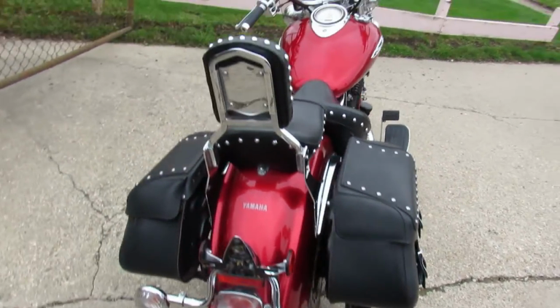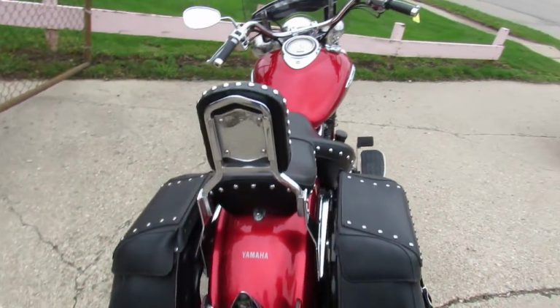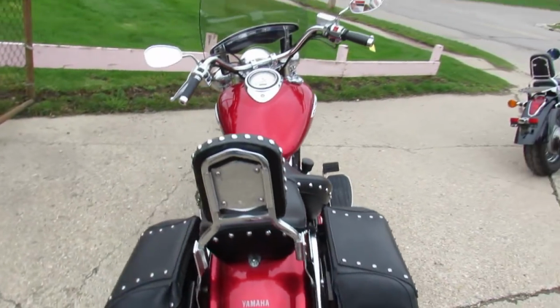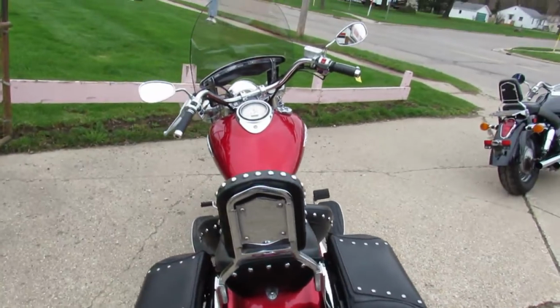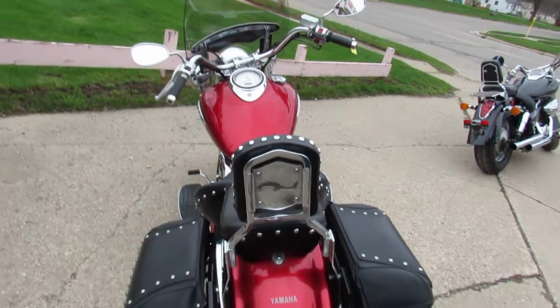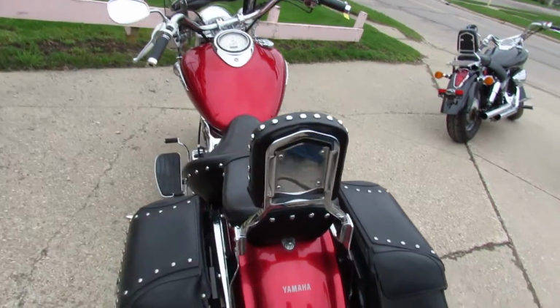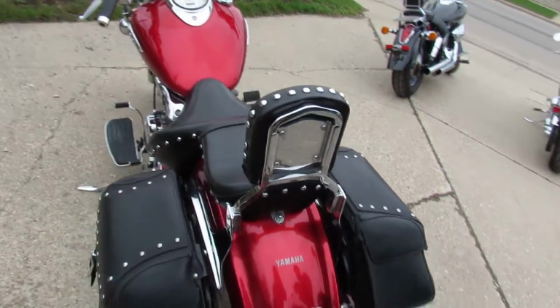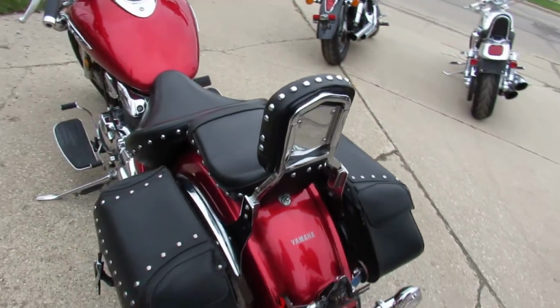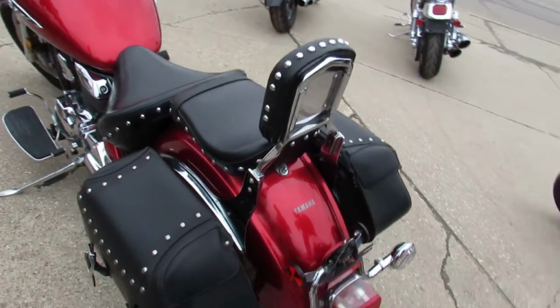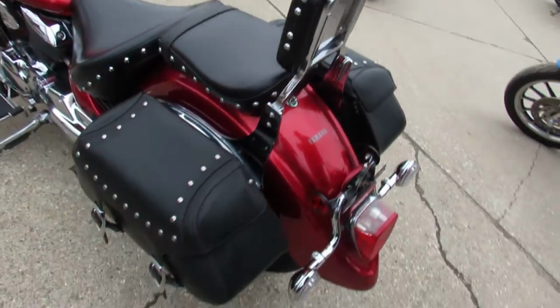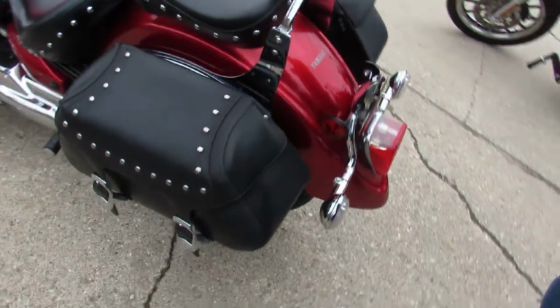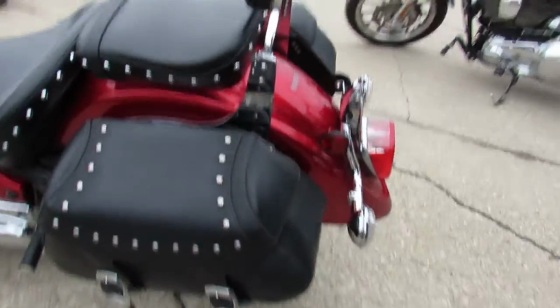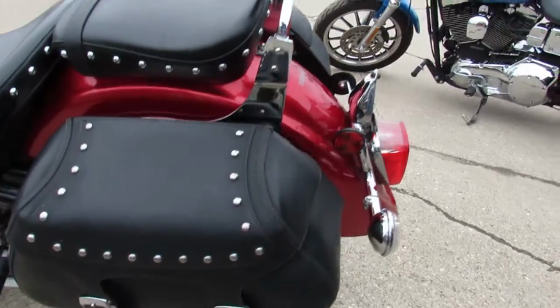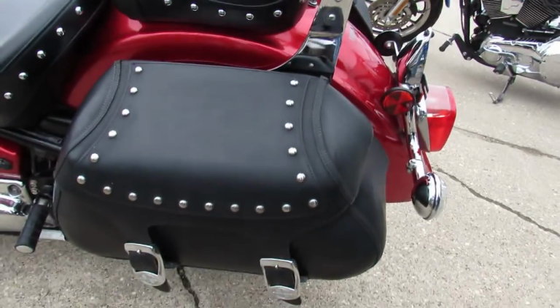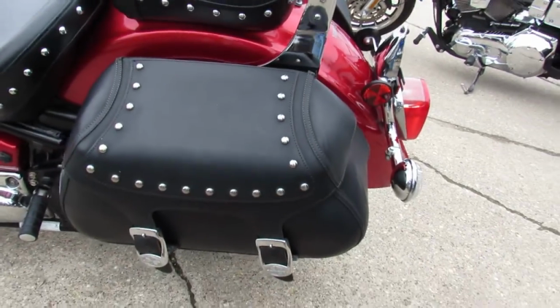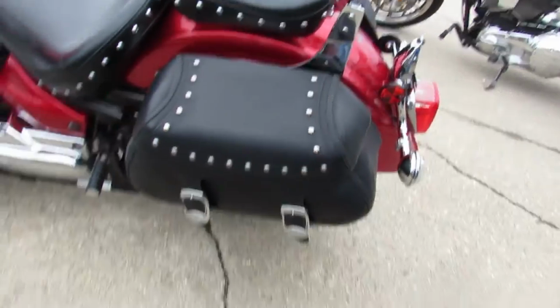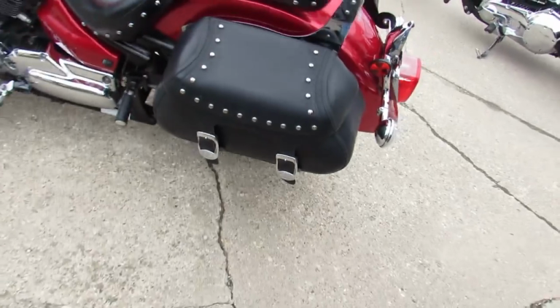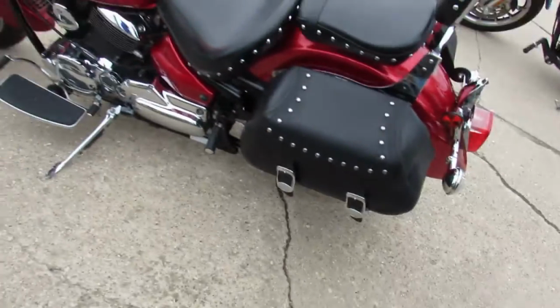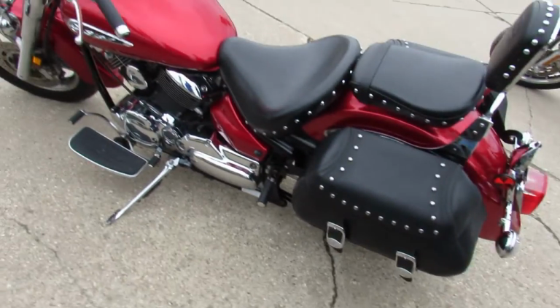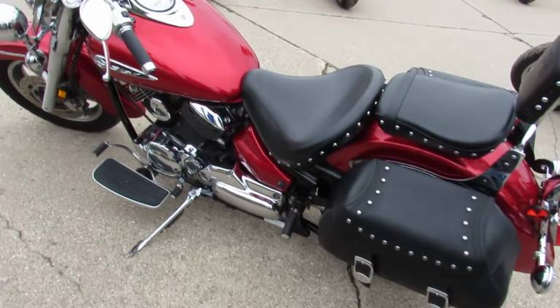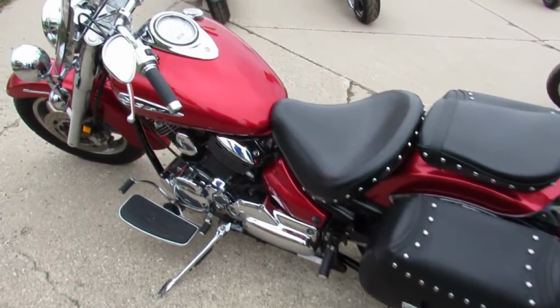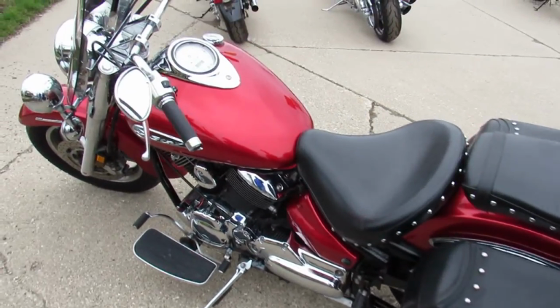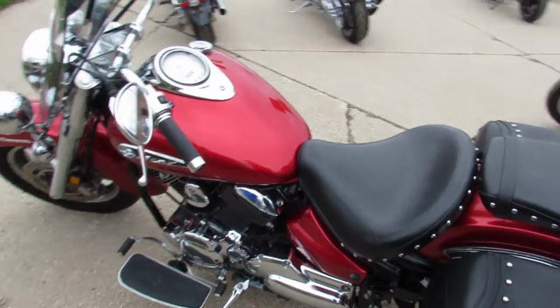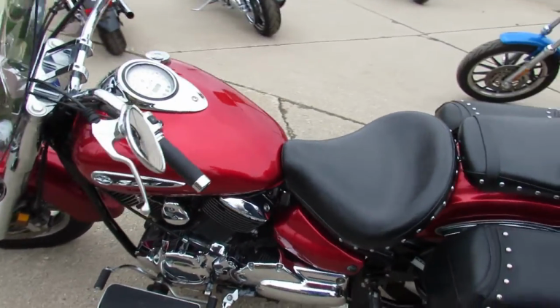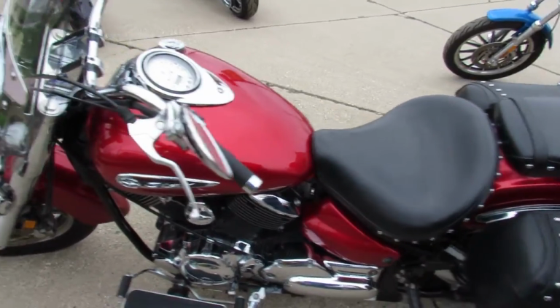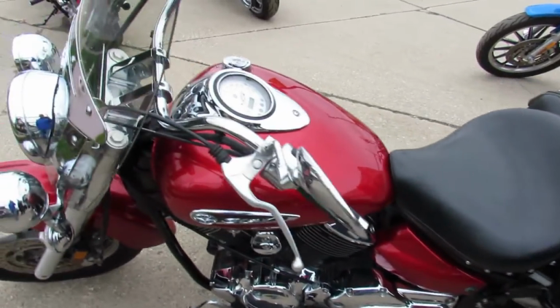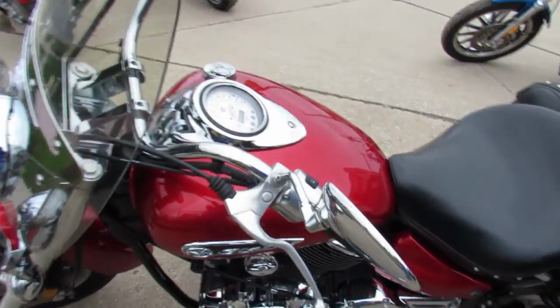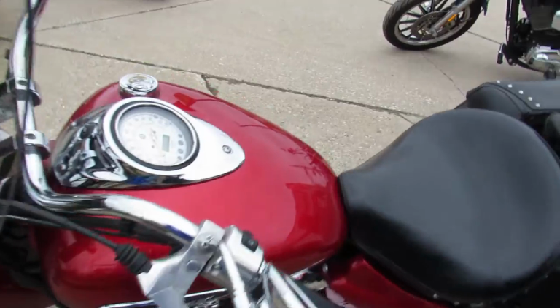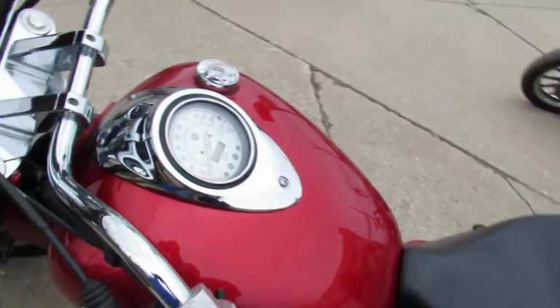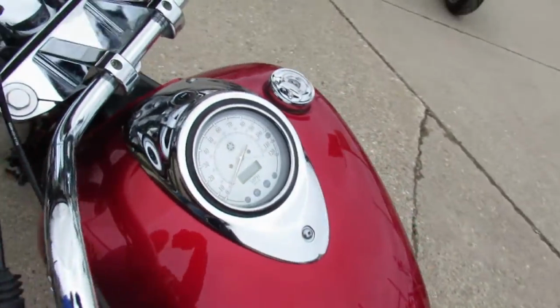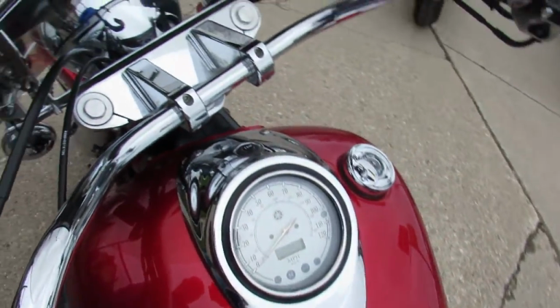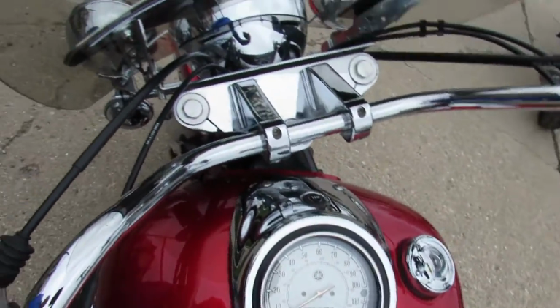This one here is a 2008 Yamaha V-Star 1100 Silverado for sale. Only has 12,199 miles, guys. It's got that perfect red metallic paint — shines like new, chrome's flawless. This one's got it all.